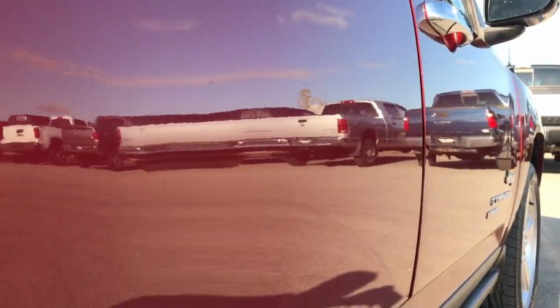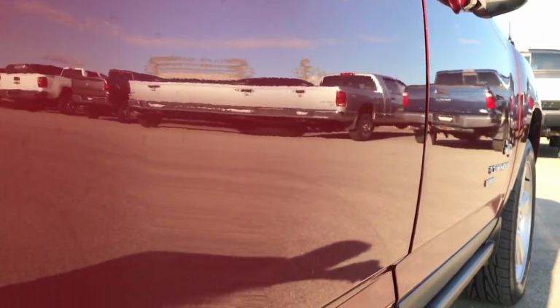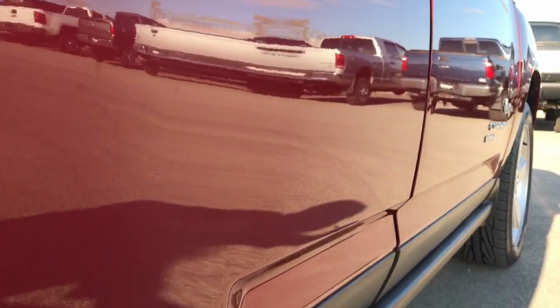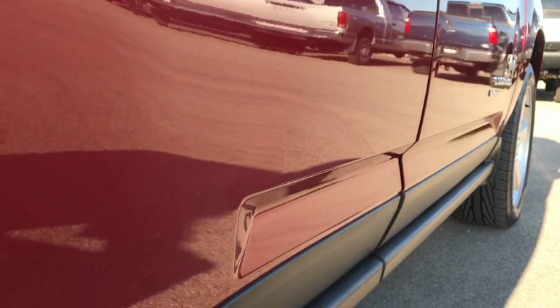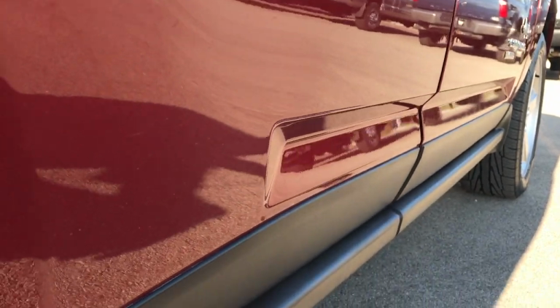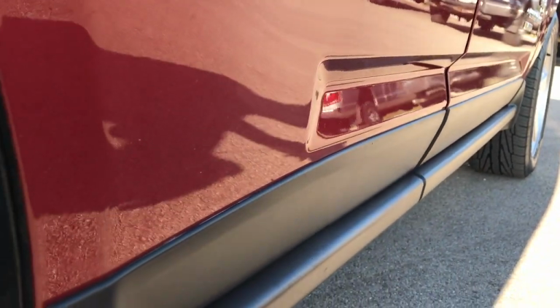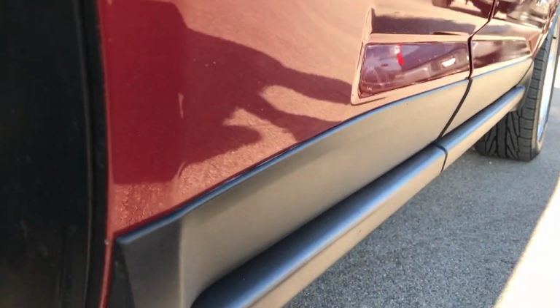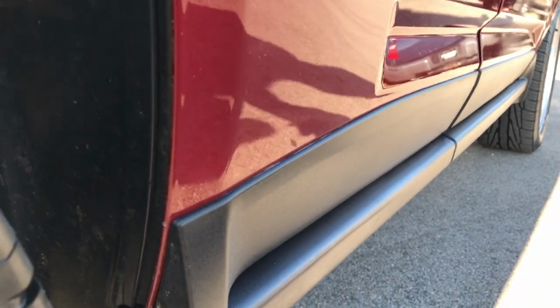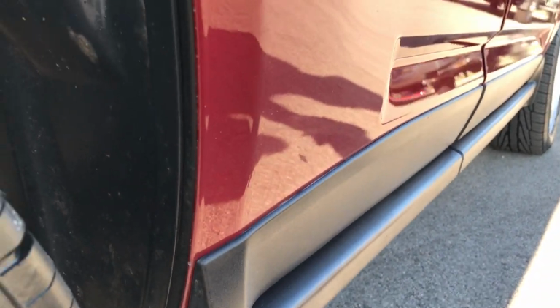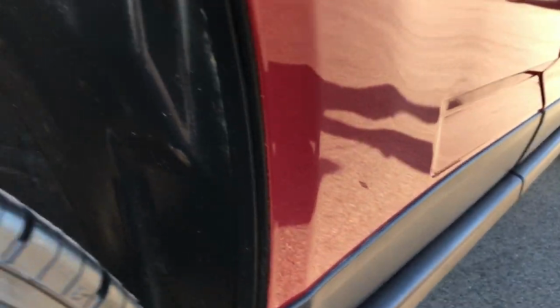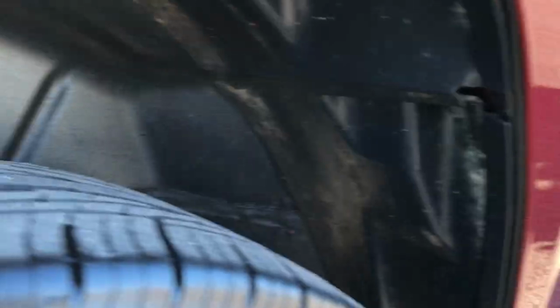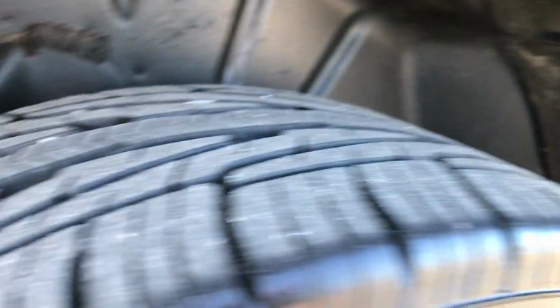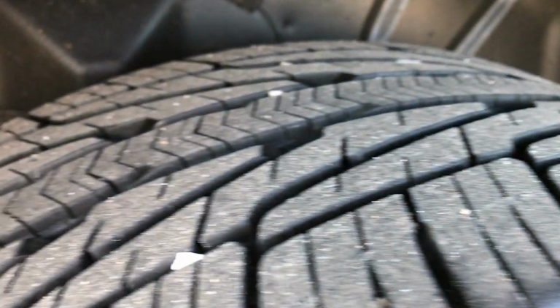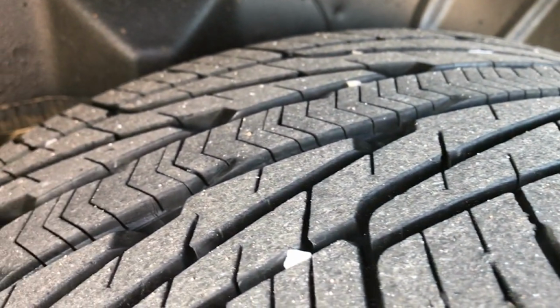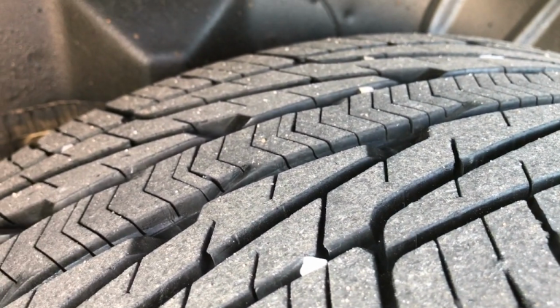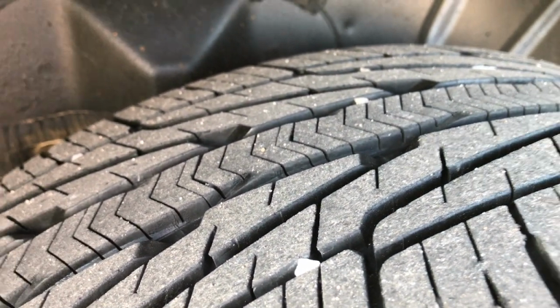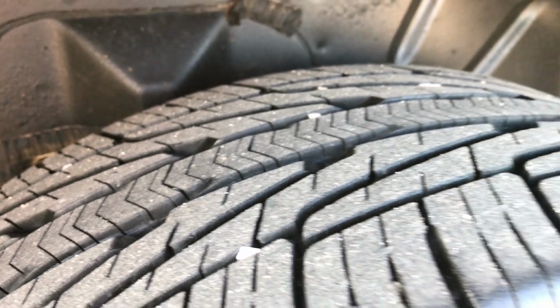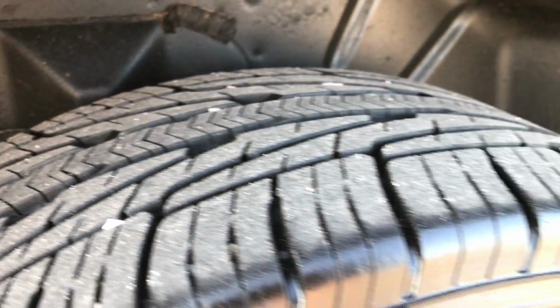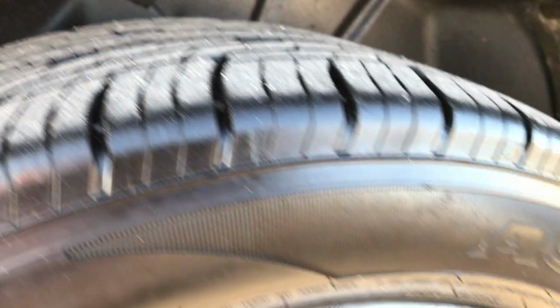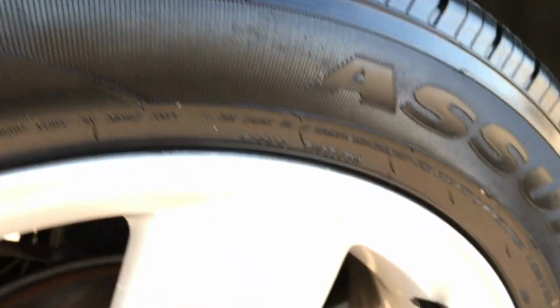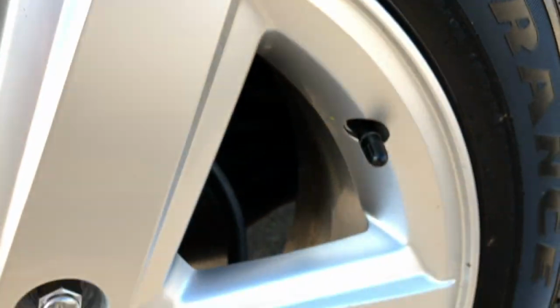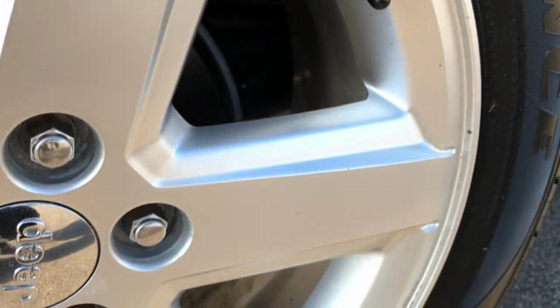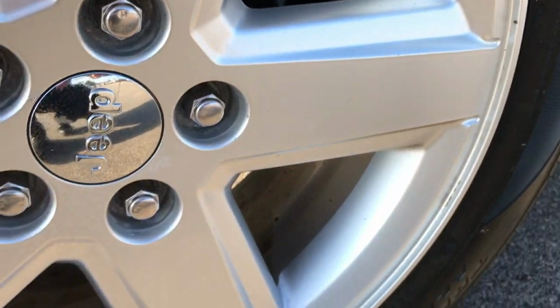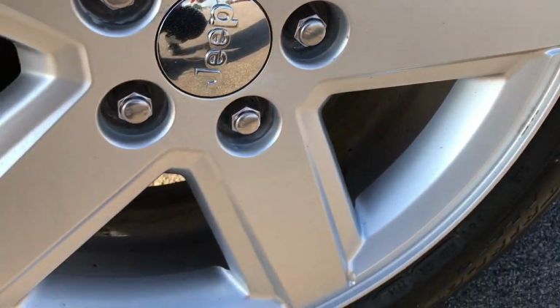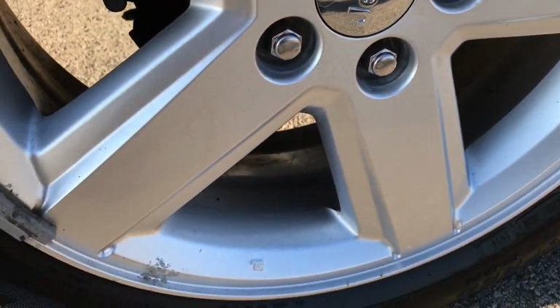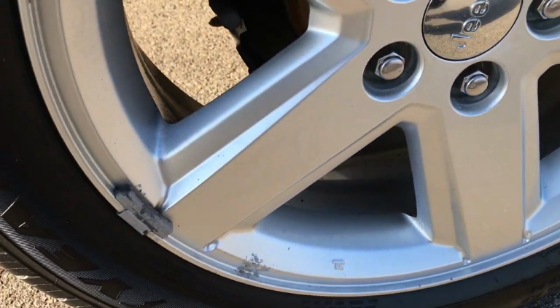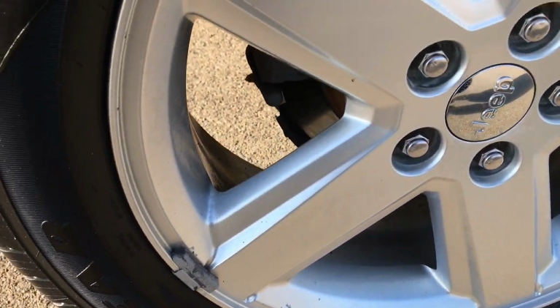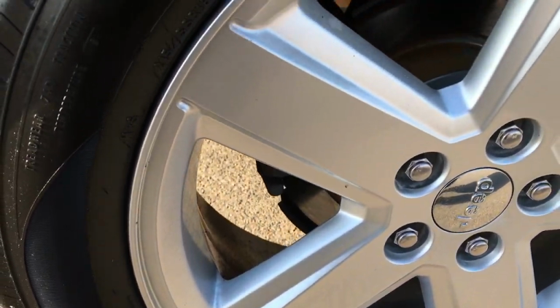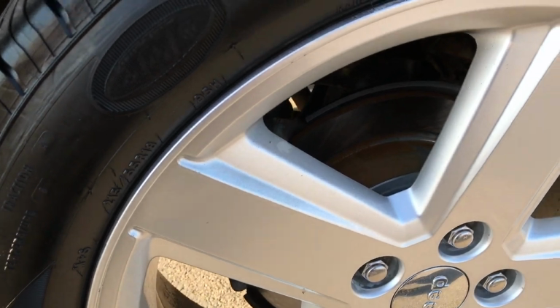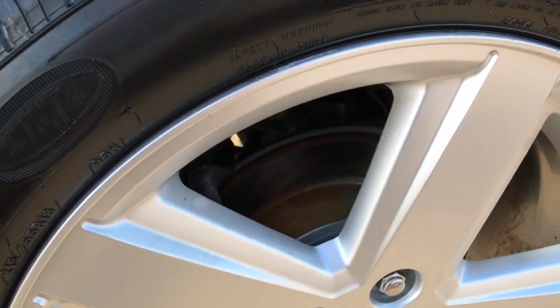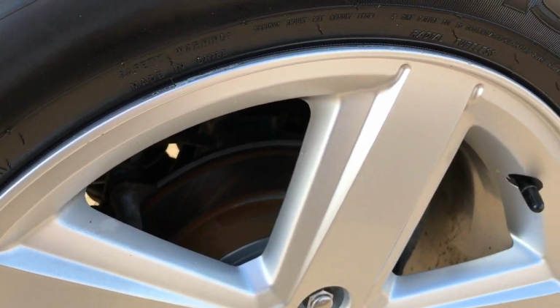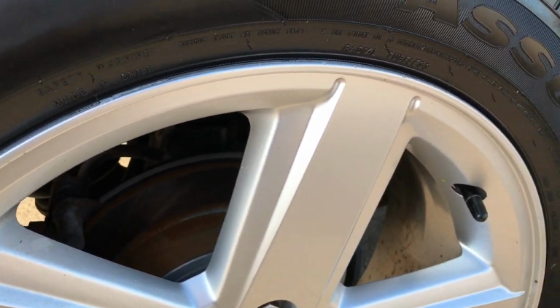I didn't see any dents or dings down this side — very, very clean. The back tires have just as much tread as the front tires, and this back rim is in about the same condition as all the other ones that we've looked at so far.